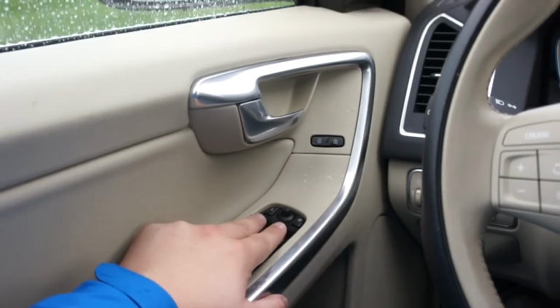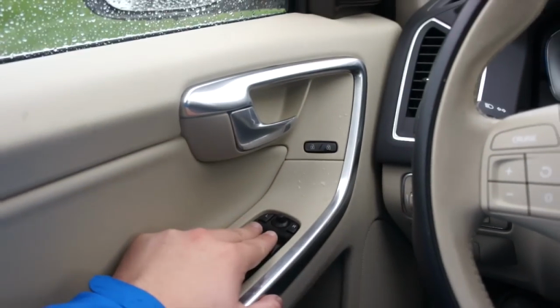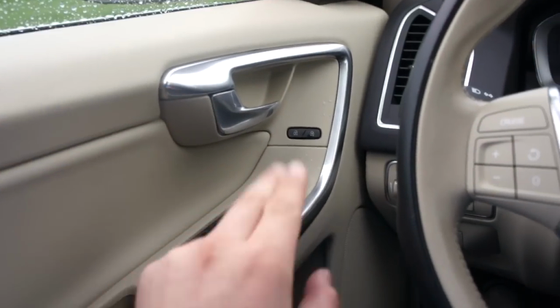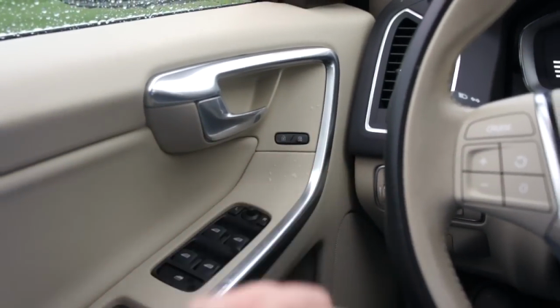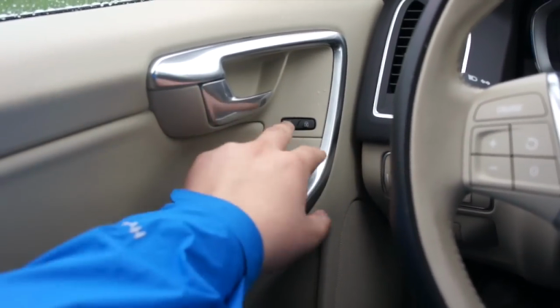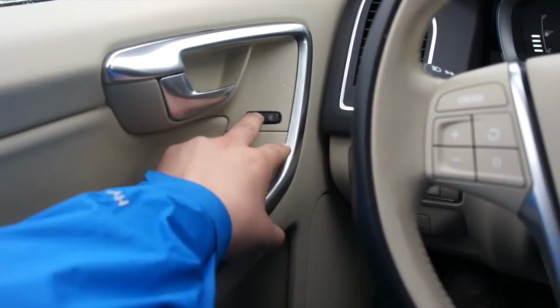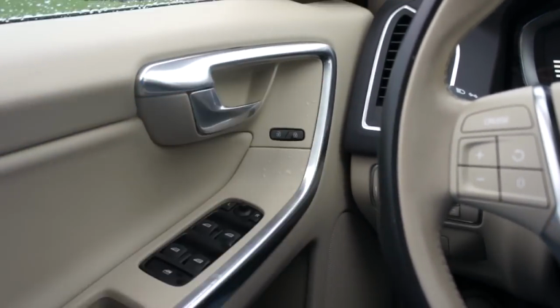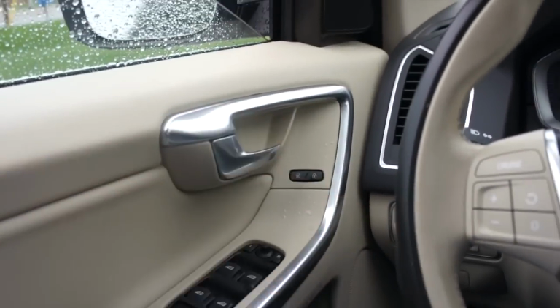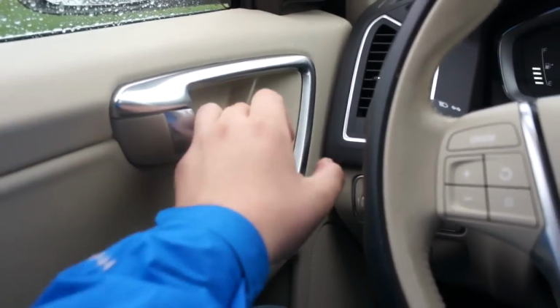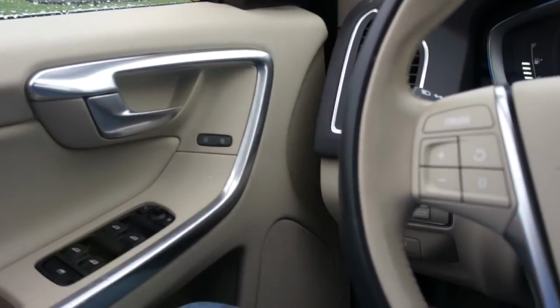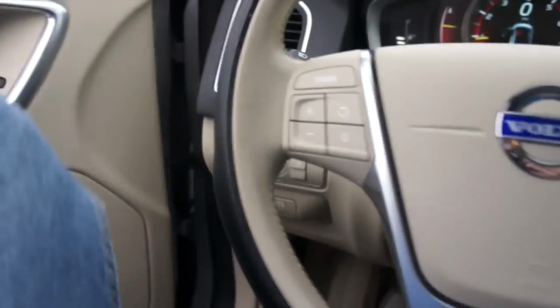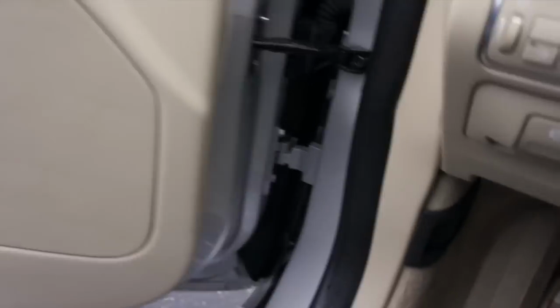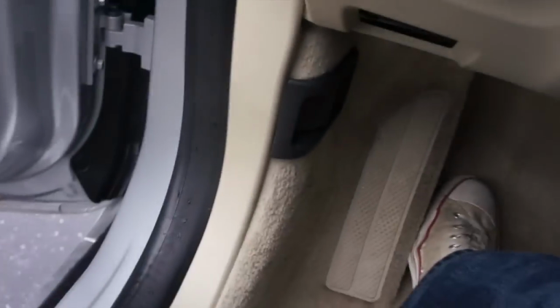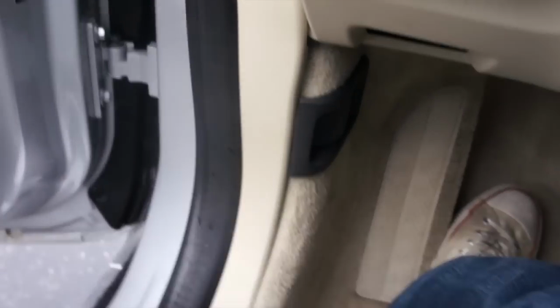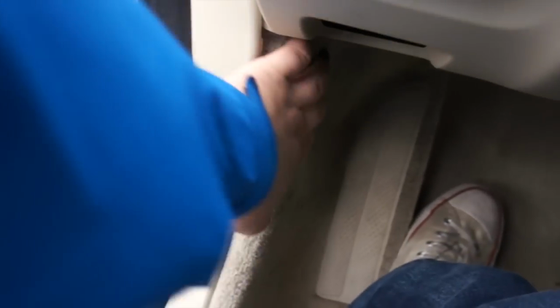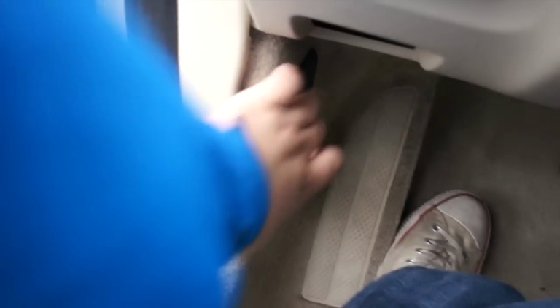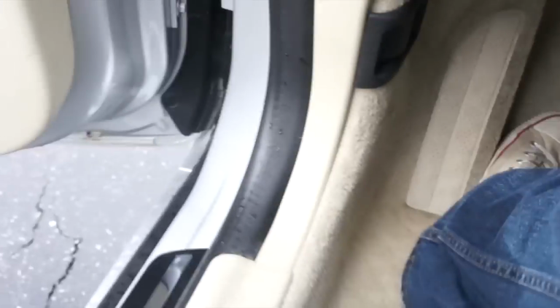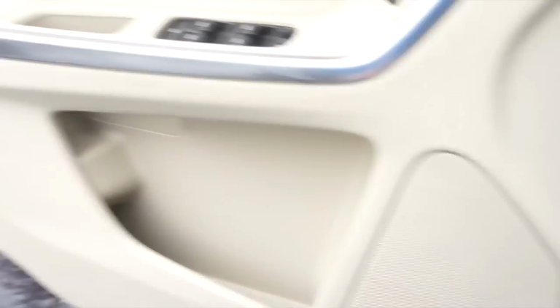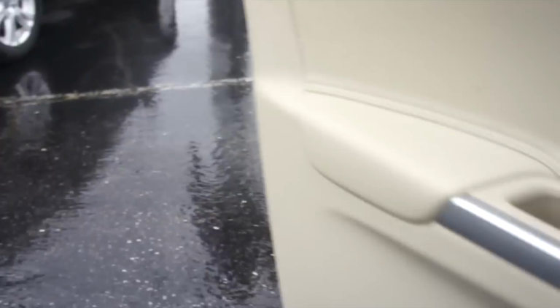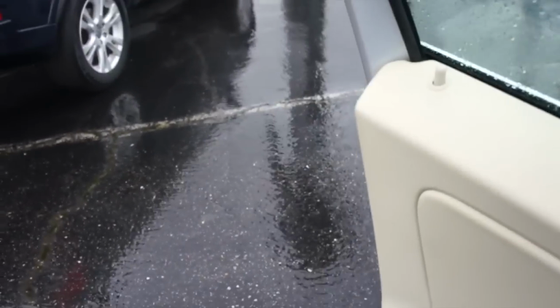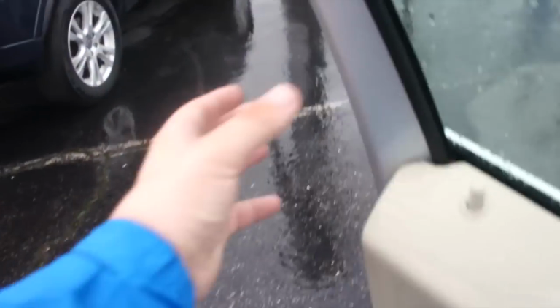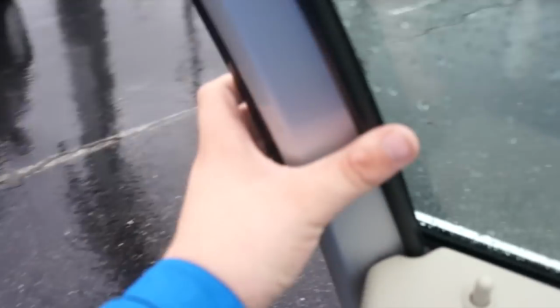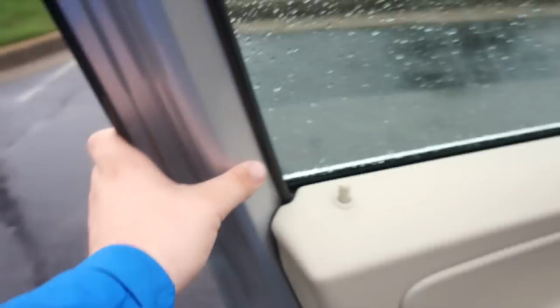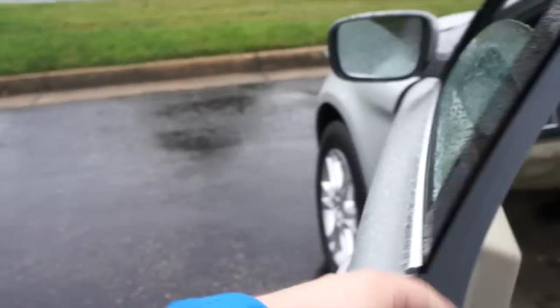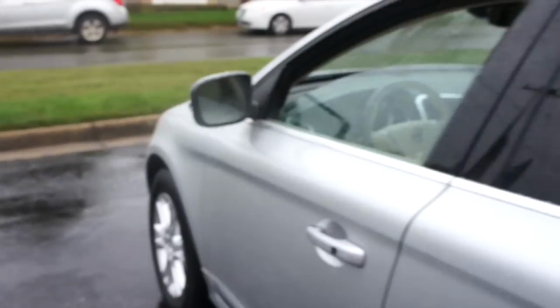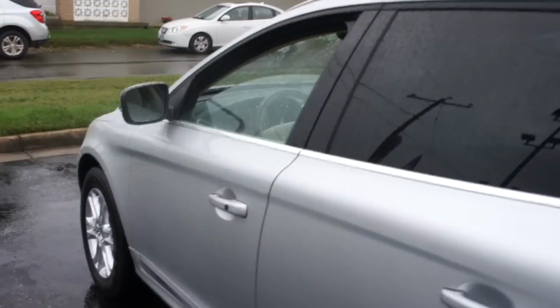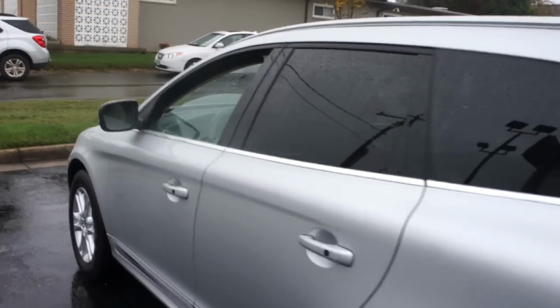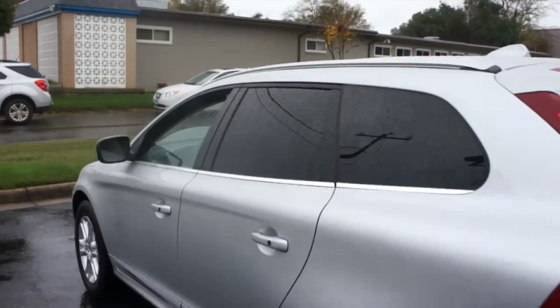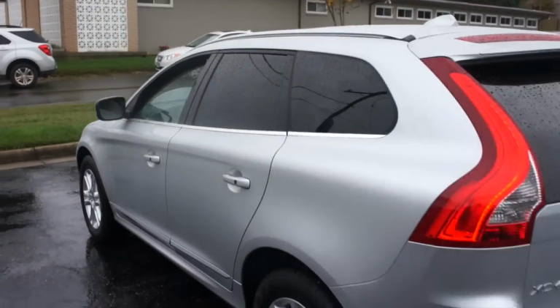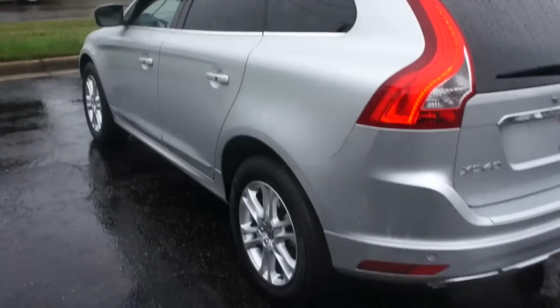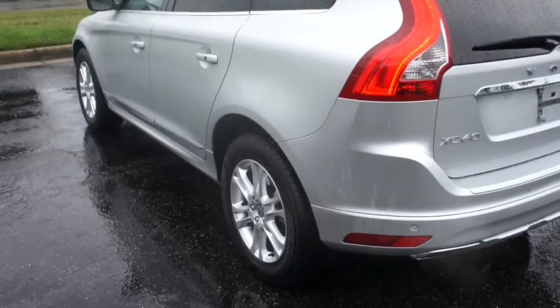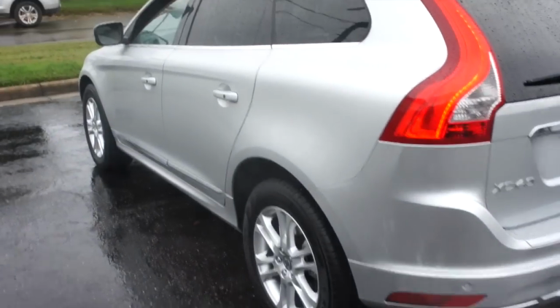We'll go ahead and just crack the driver side window a little bit so we don't get locked out, unlock all the doors, and release the hood.